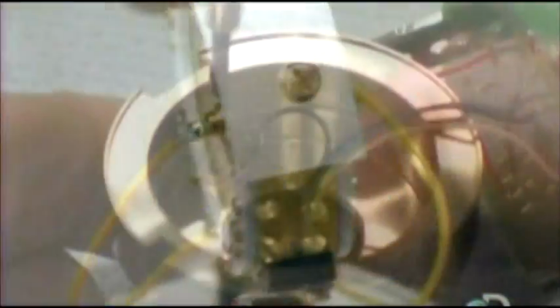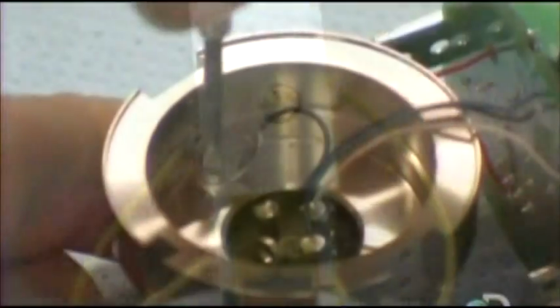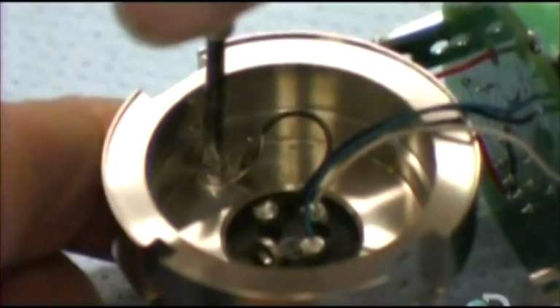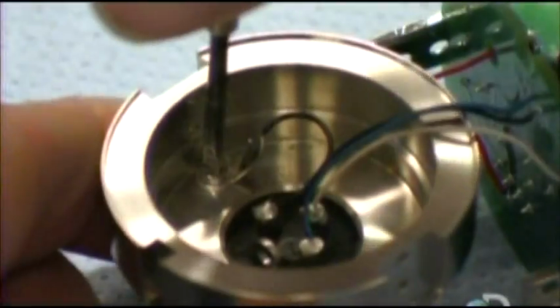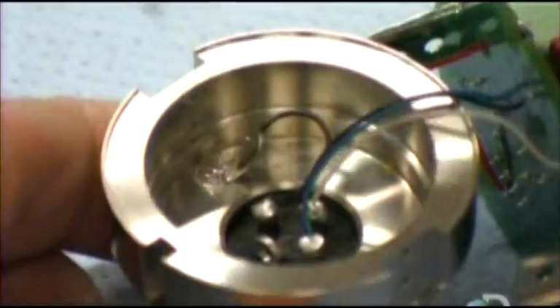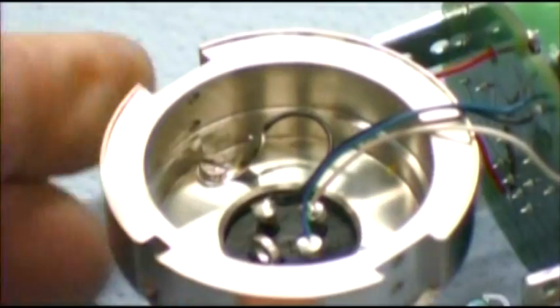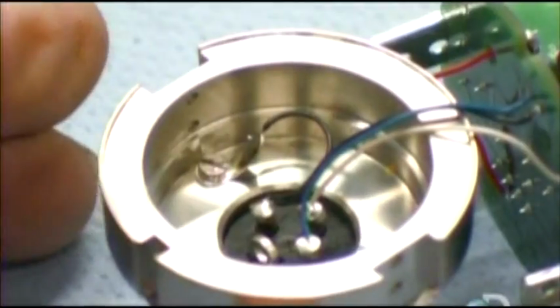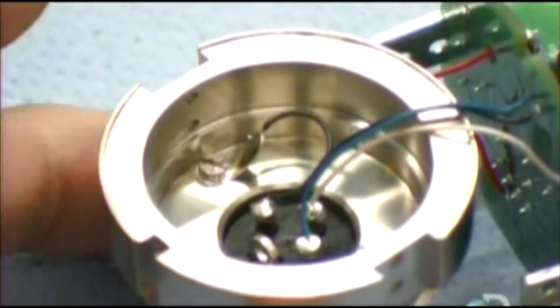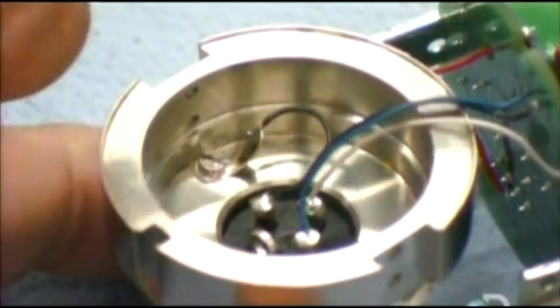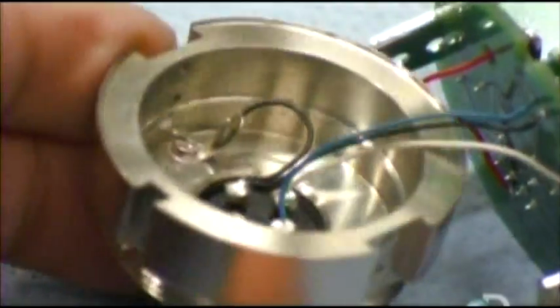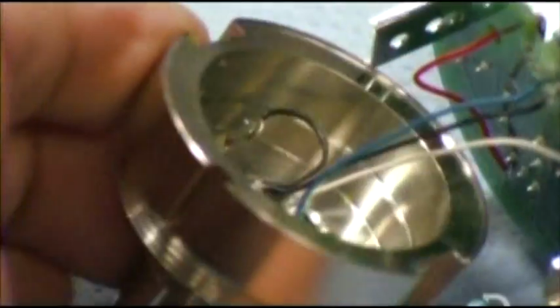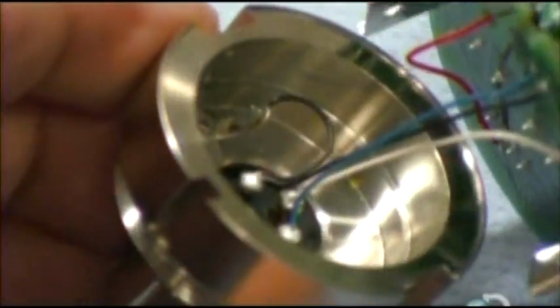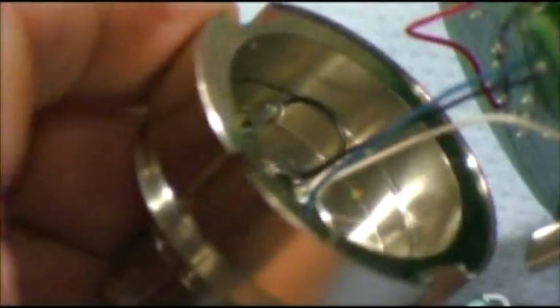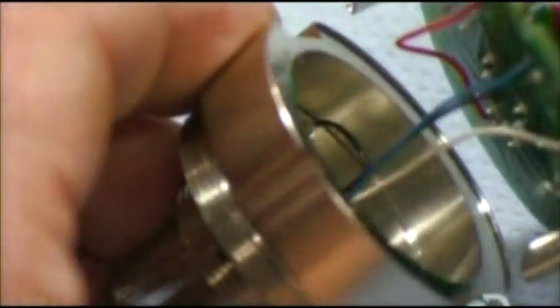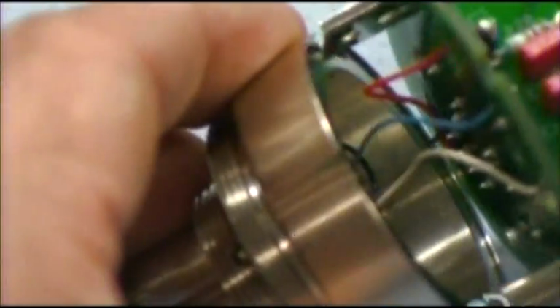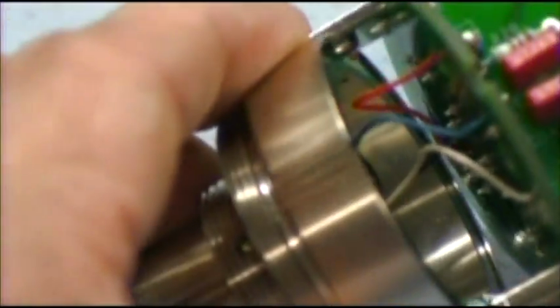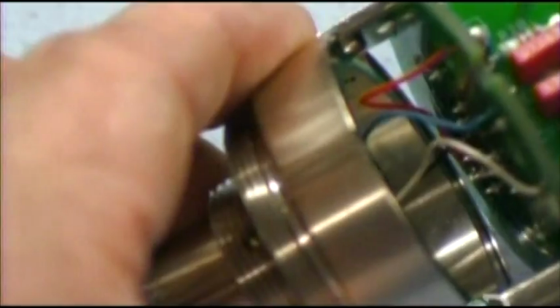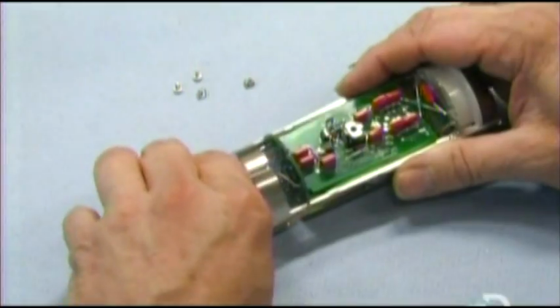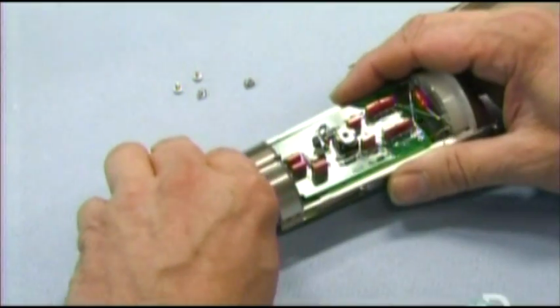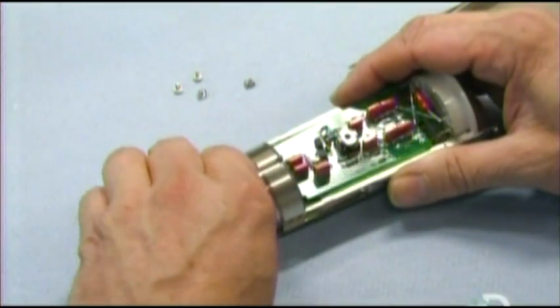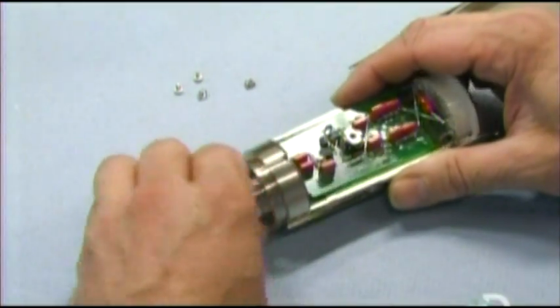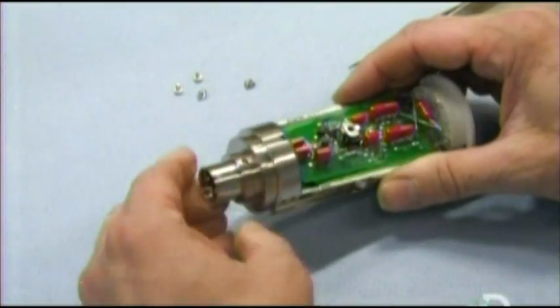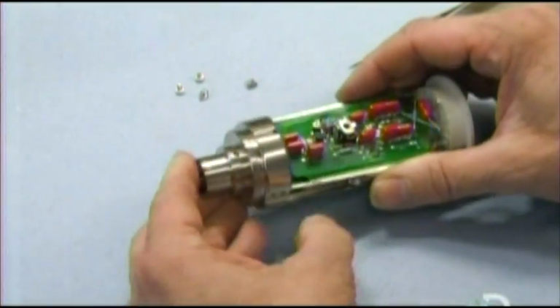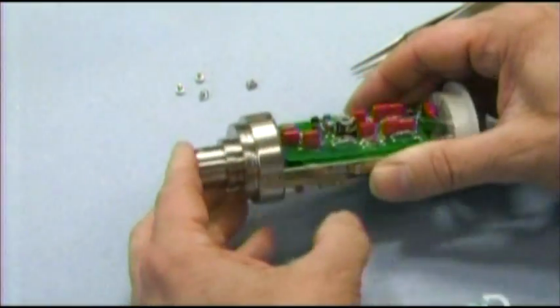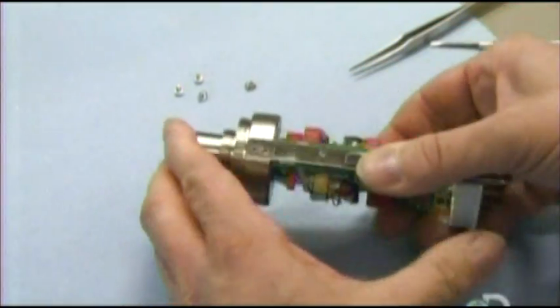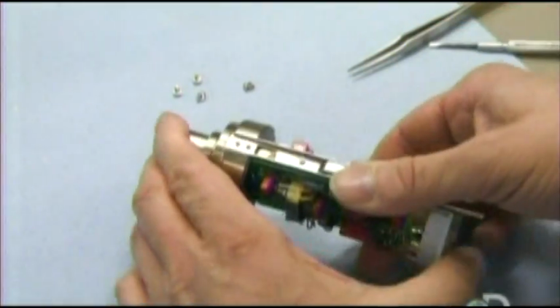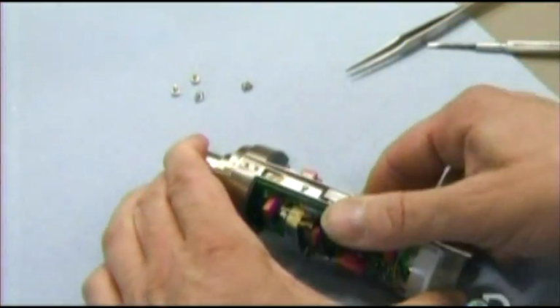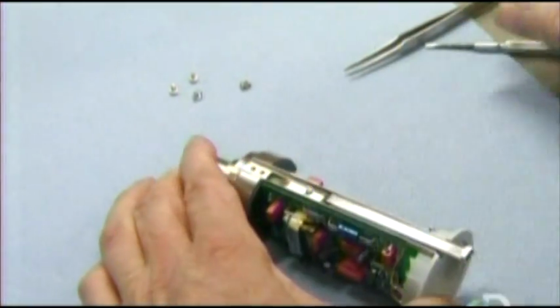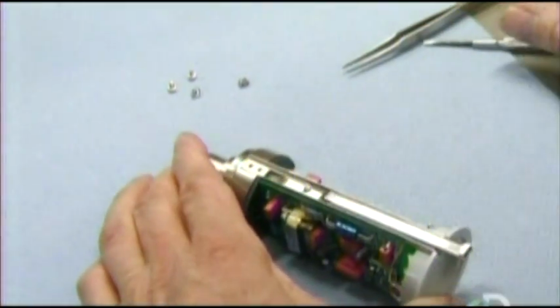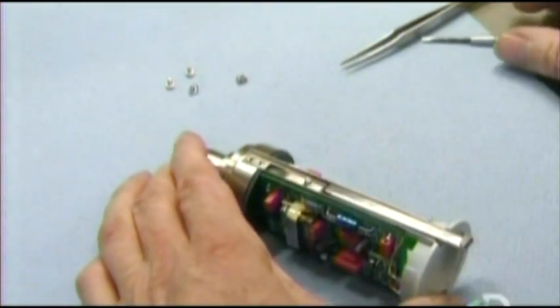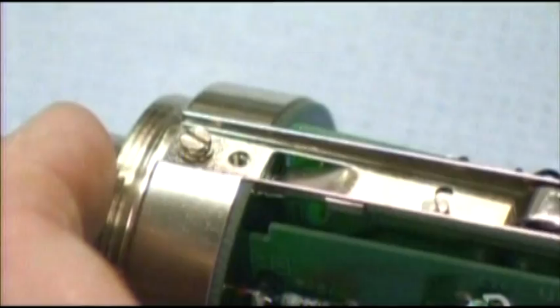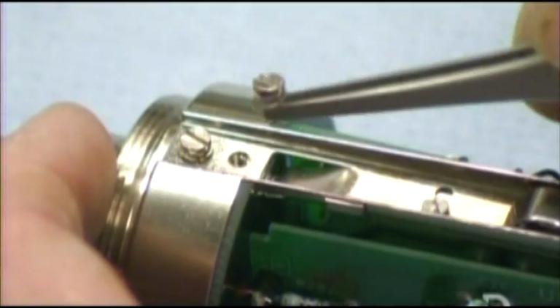A technician then wires the brass support piece to the electronic system, and then secures it with screws.